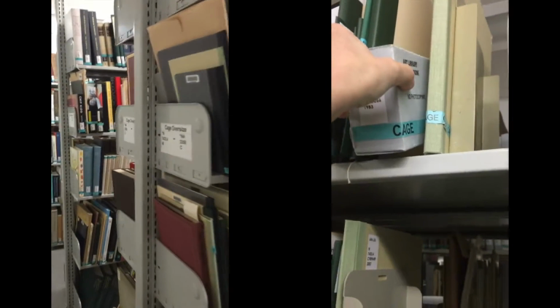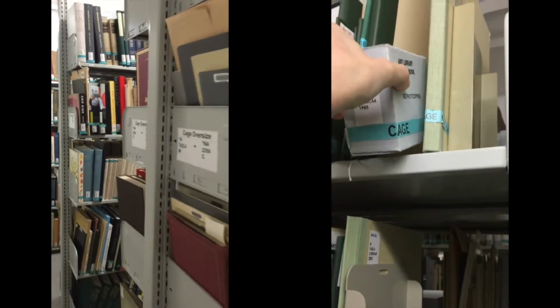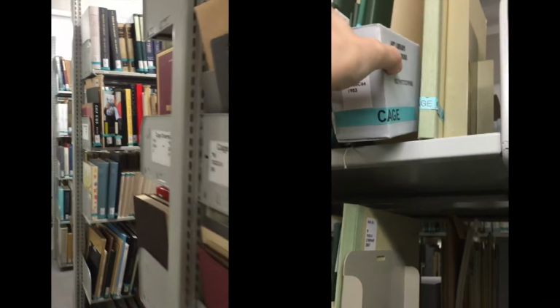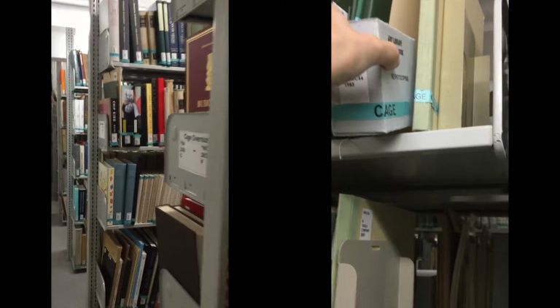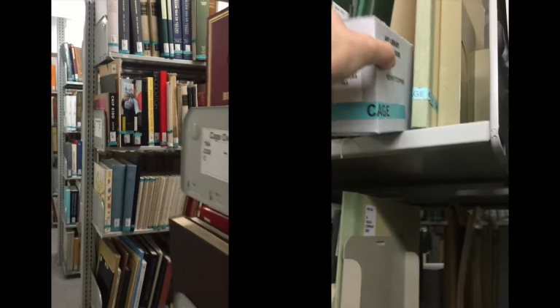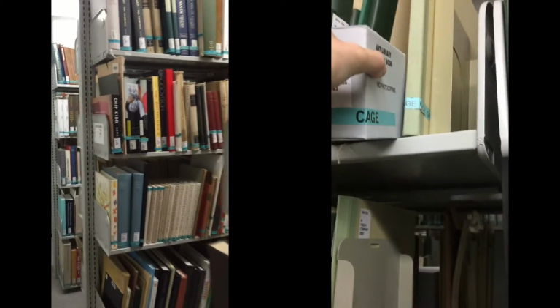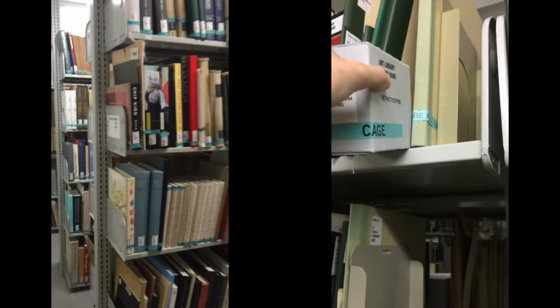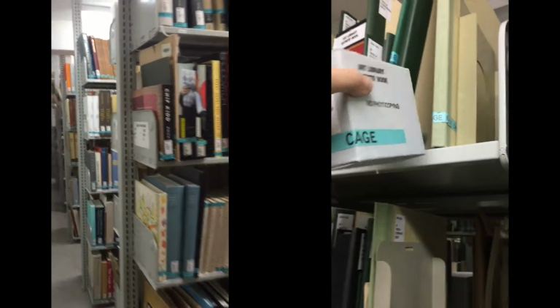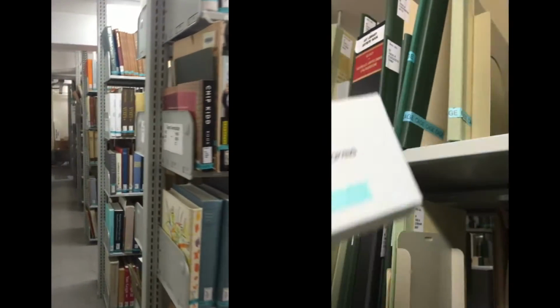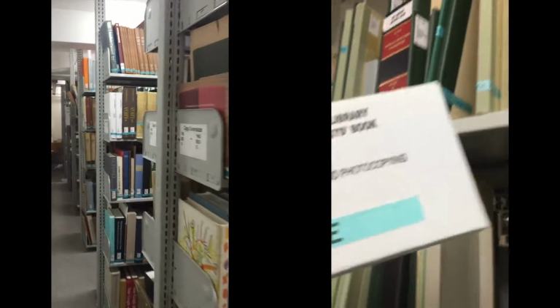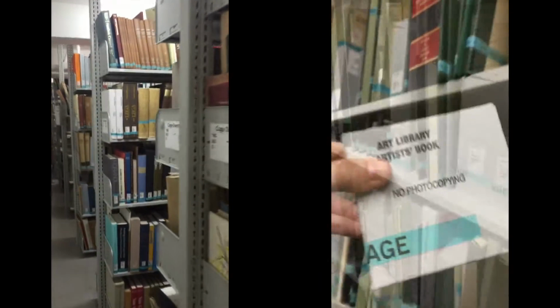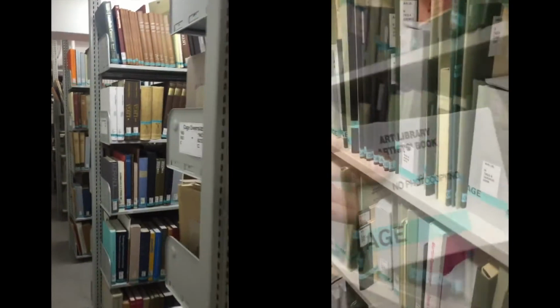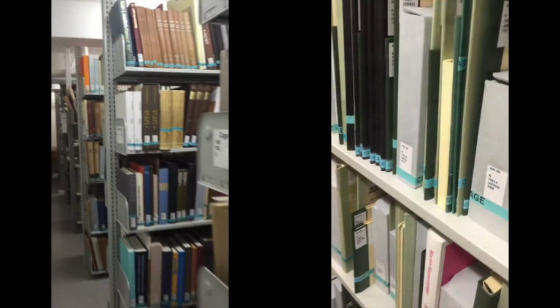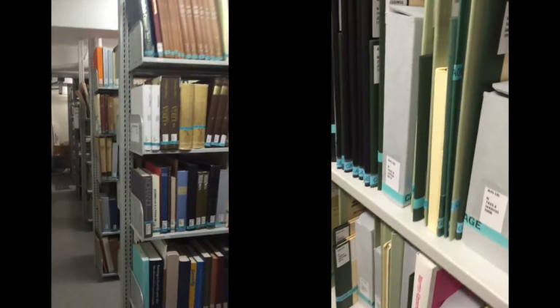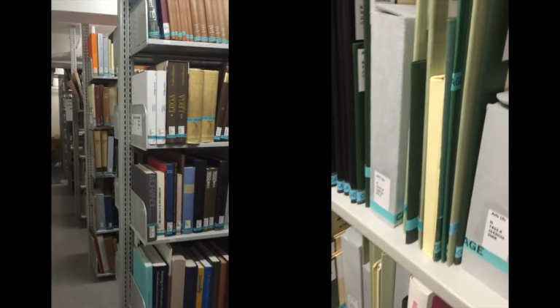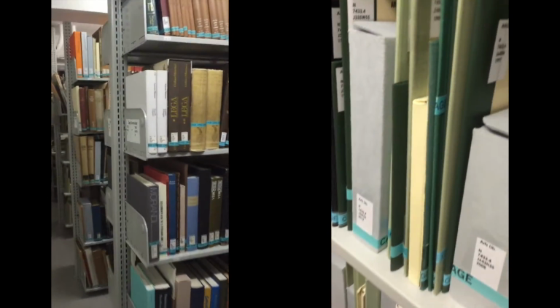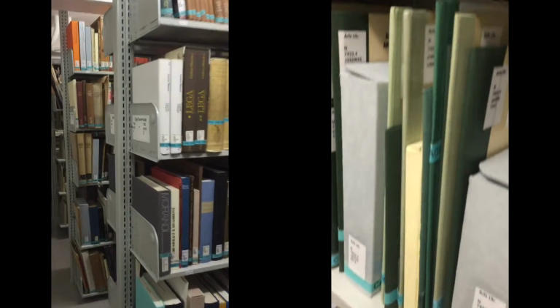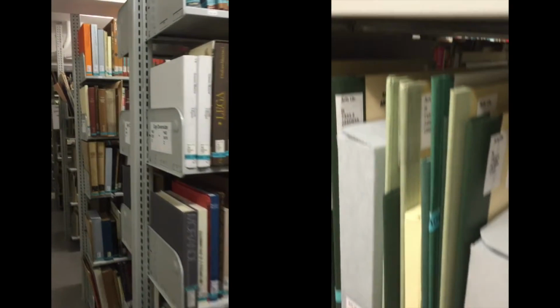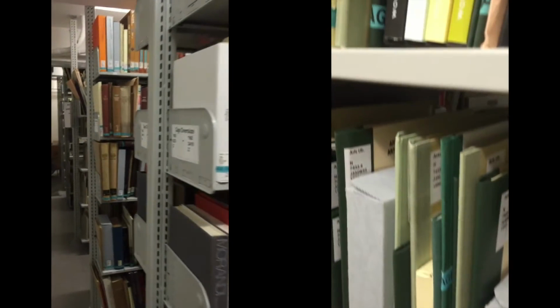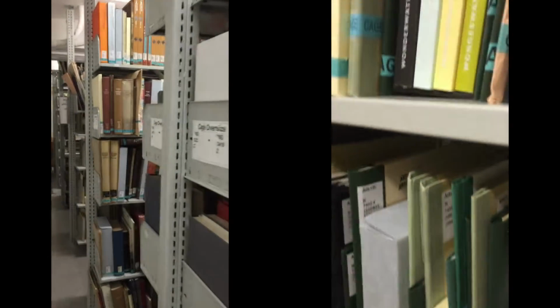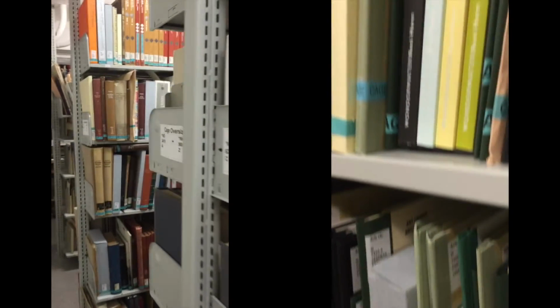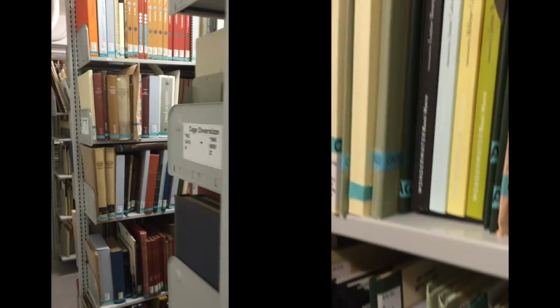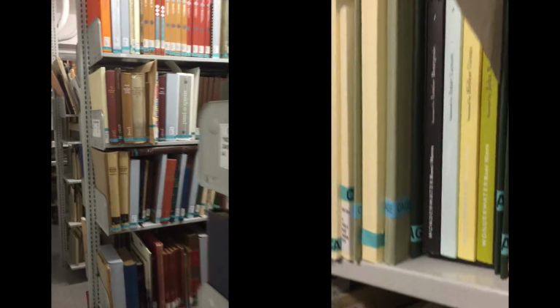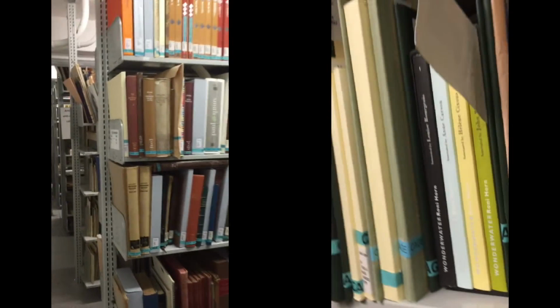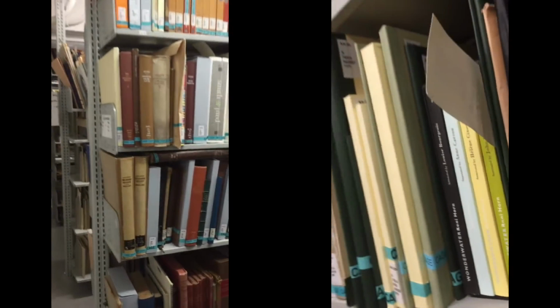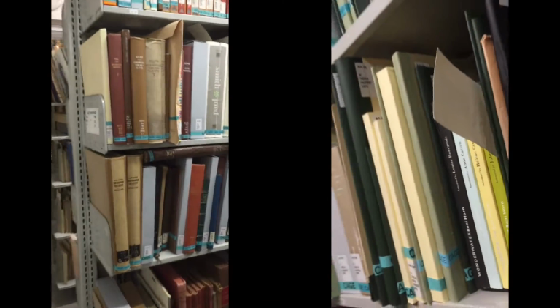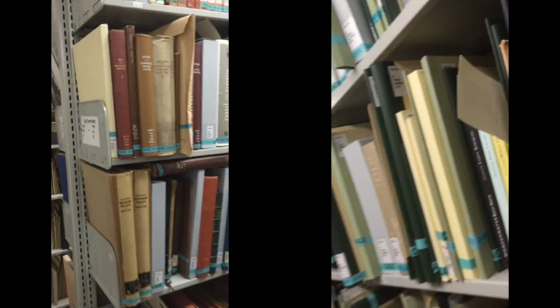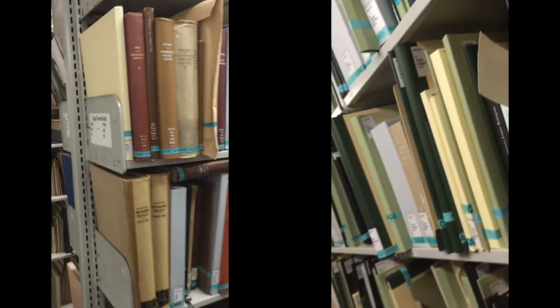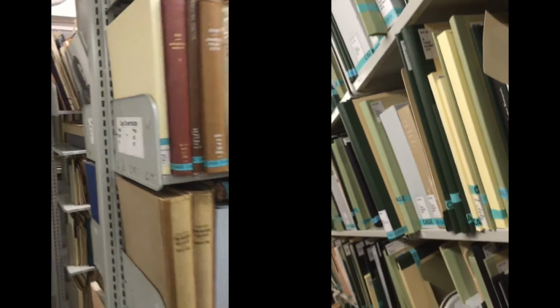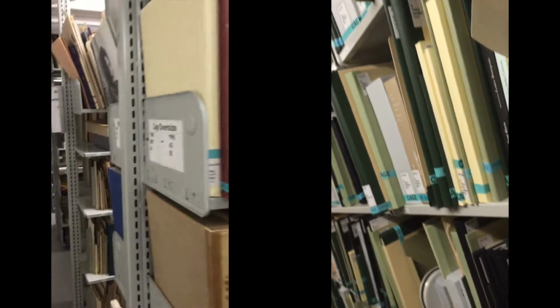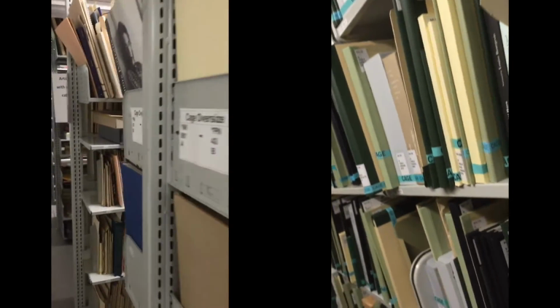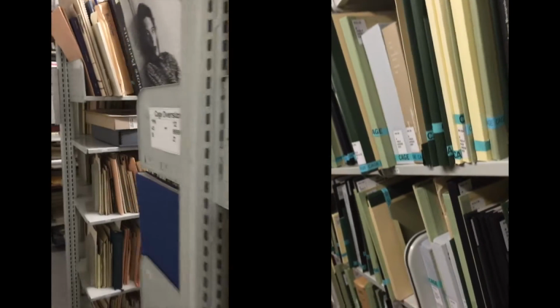While all of the Artist's Book Collection is findable in the library catalog, only half of the items have complete records. This makes individual items difficult to locate, both on the shelves and within the online catalog.